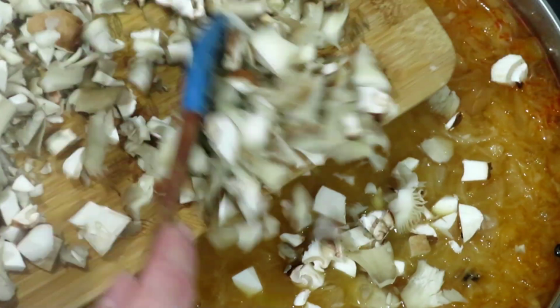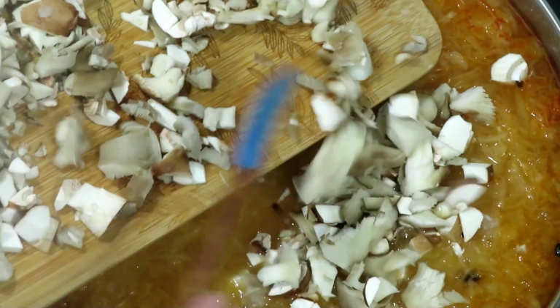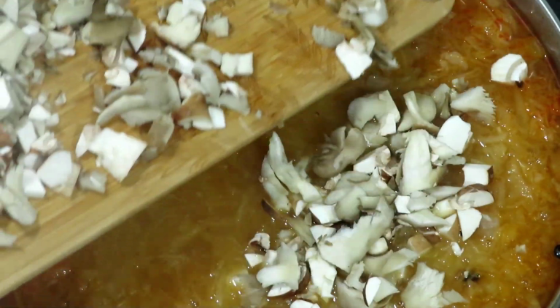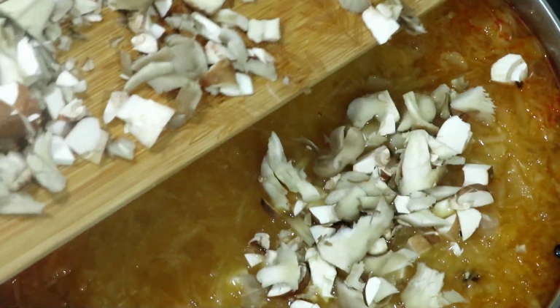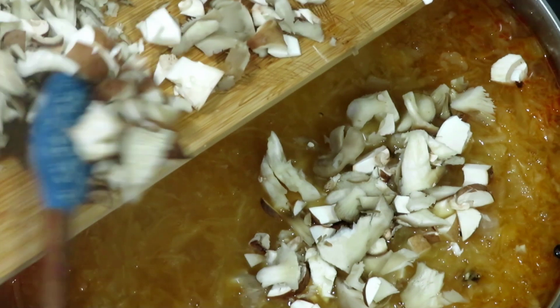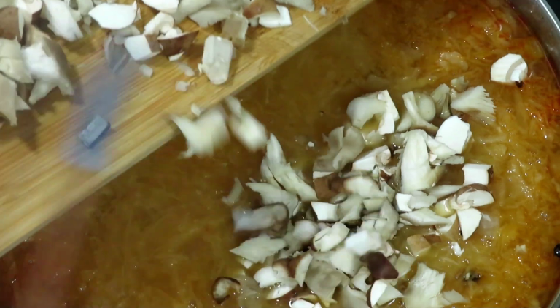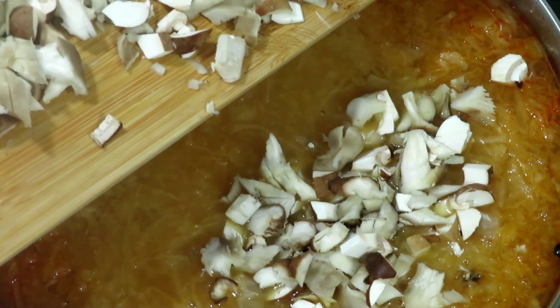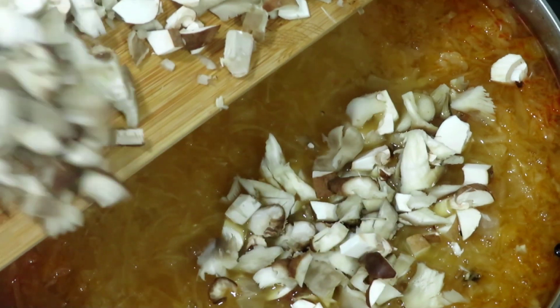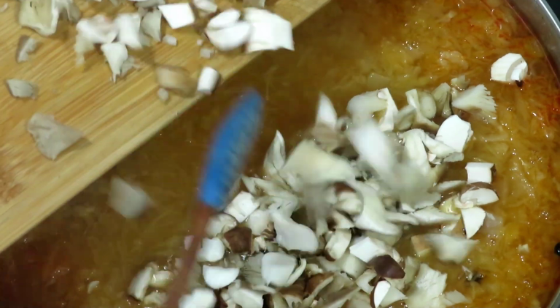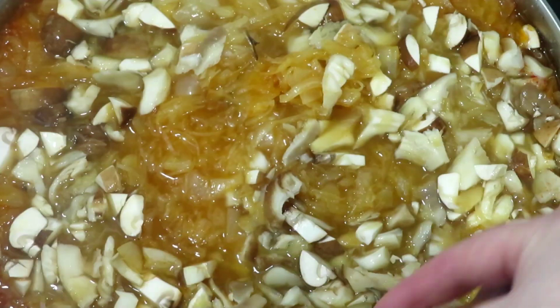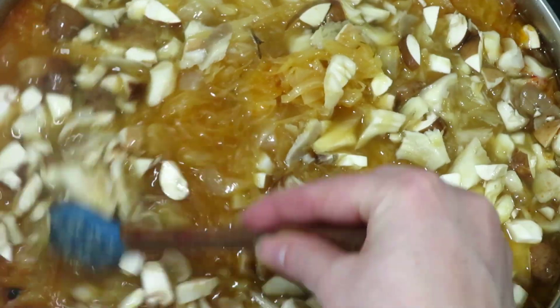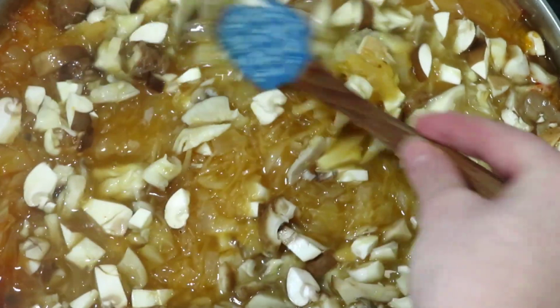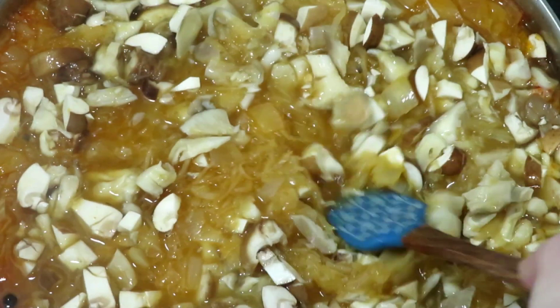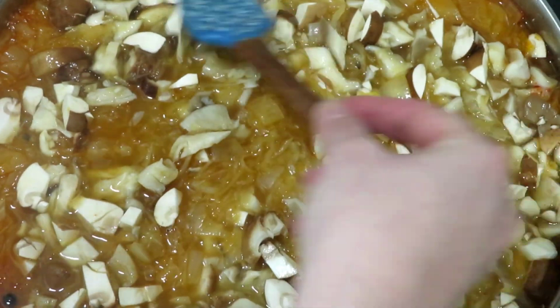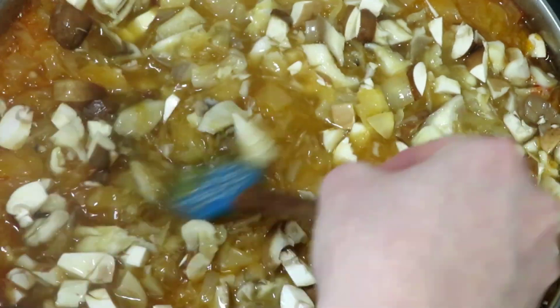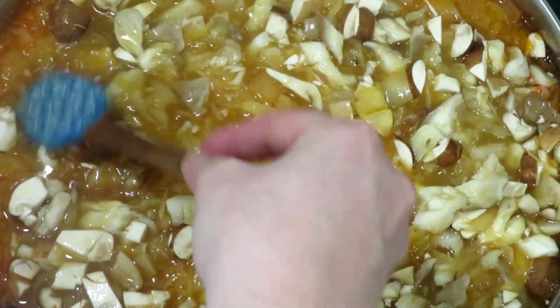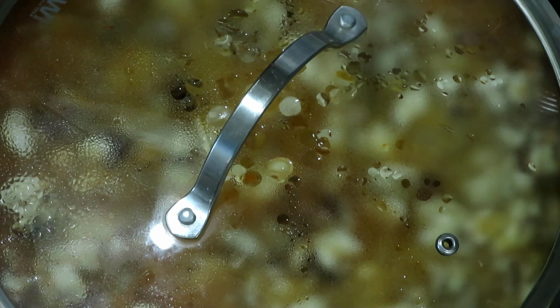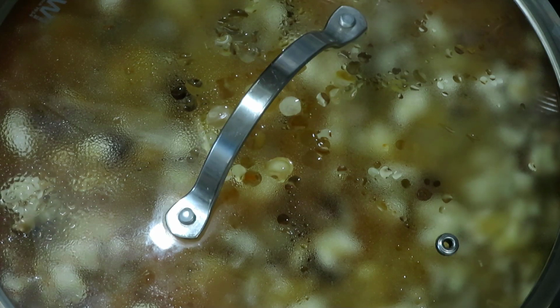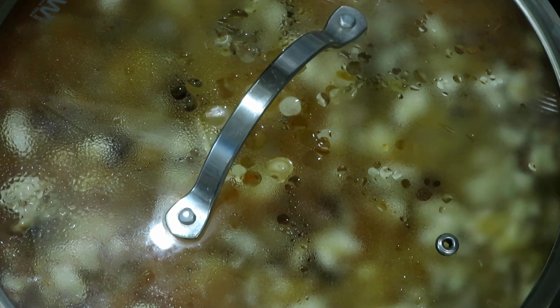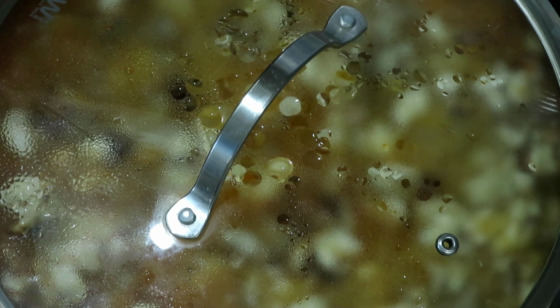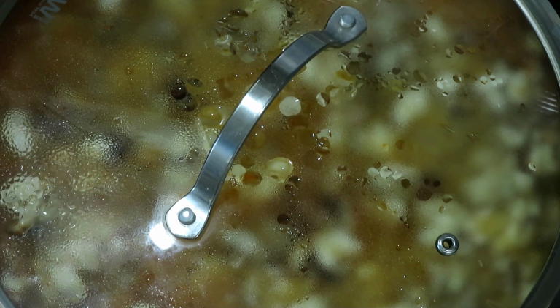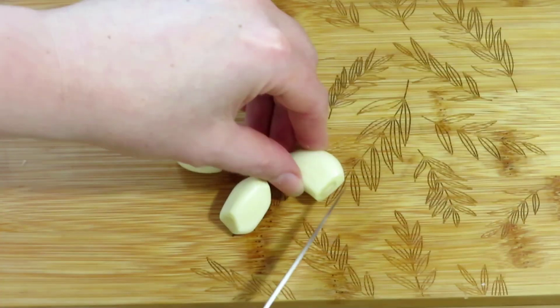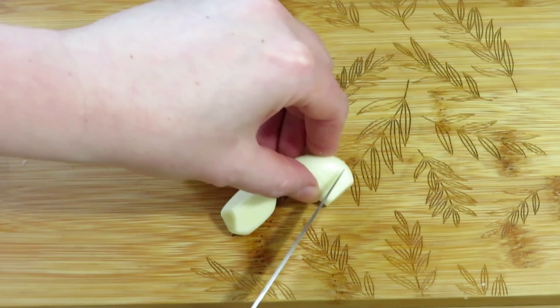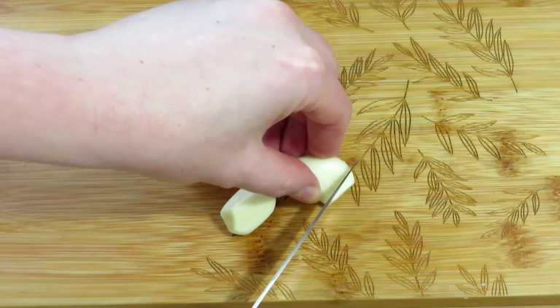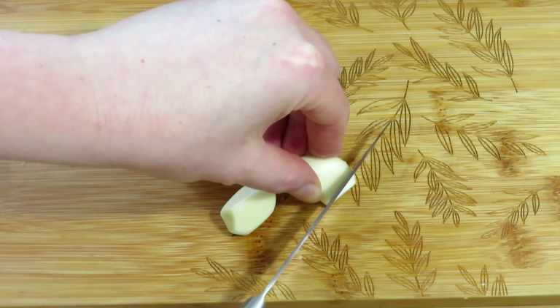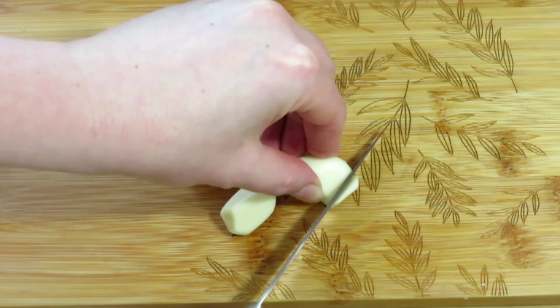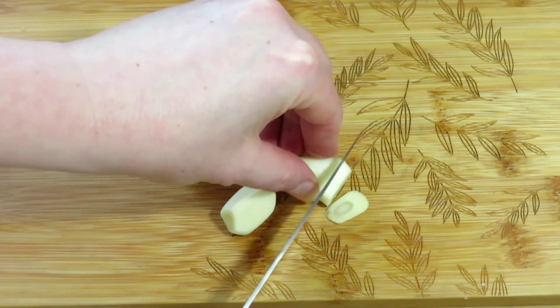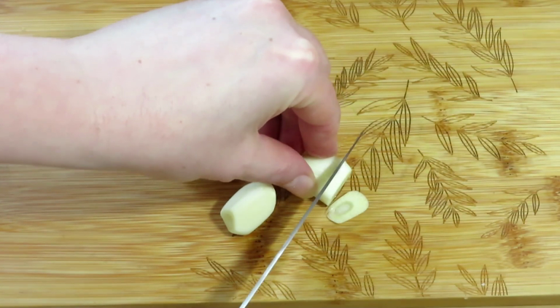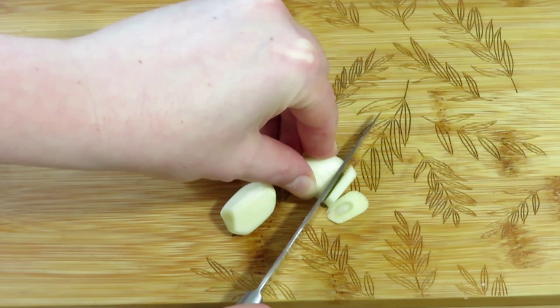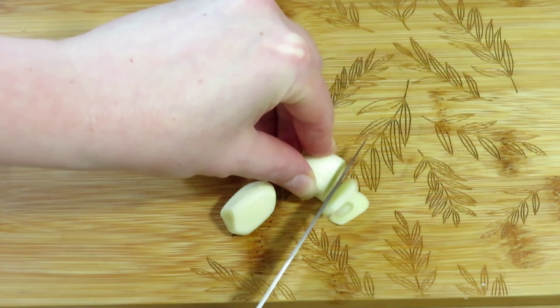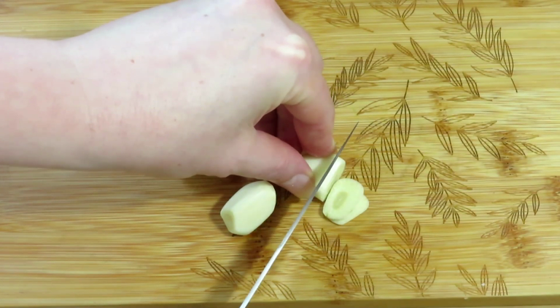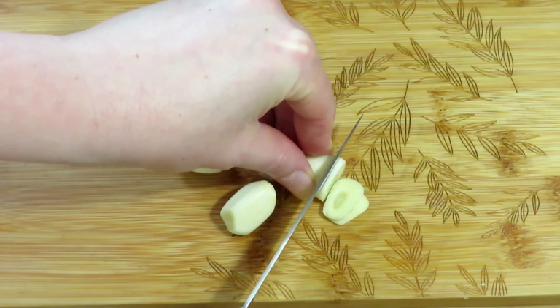Add the chopped mushrooms and boil the soup for another 15 minutes. Meanwhile, peel three cloves of garlic and slice them finely.